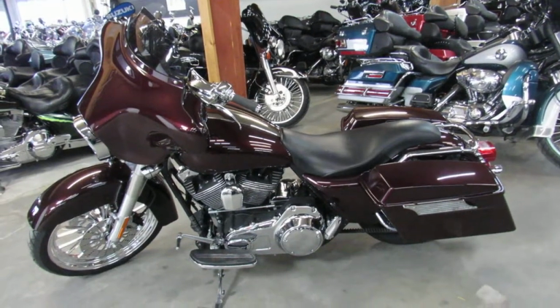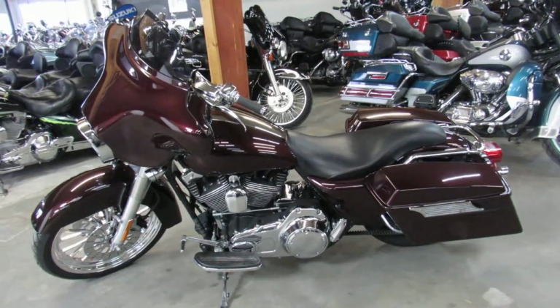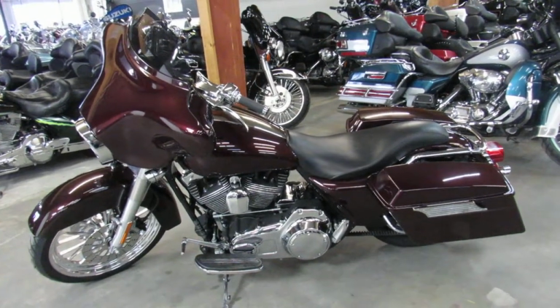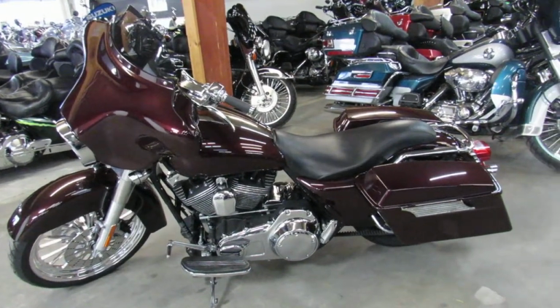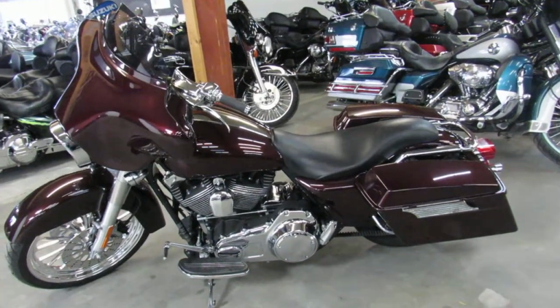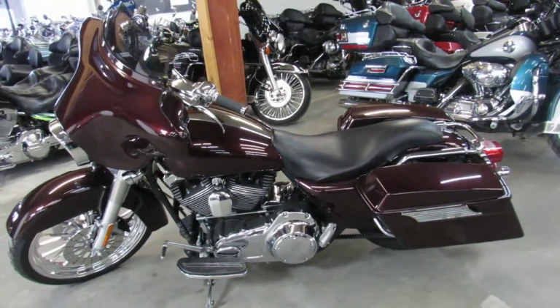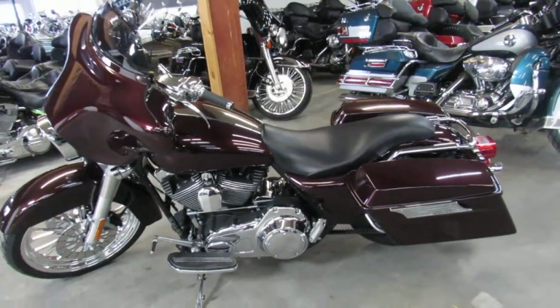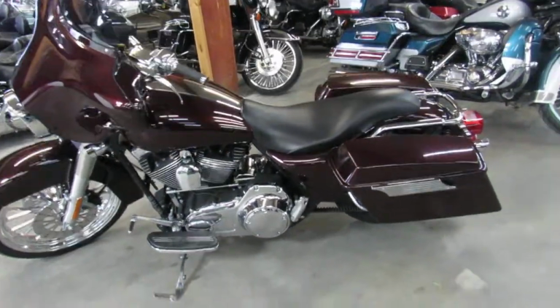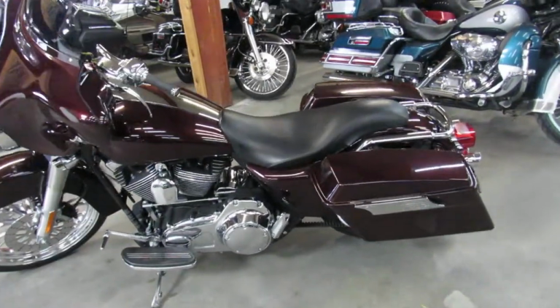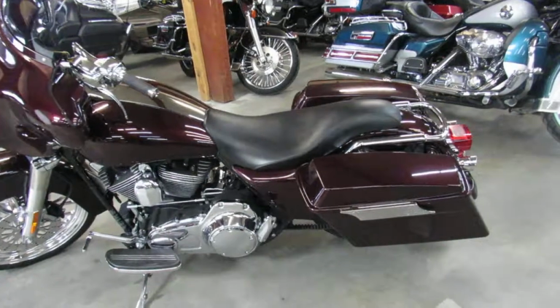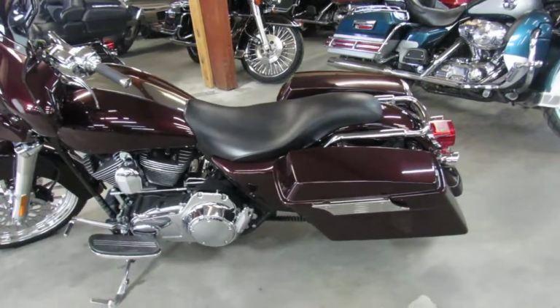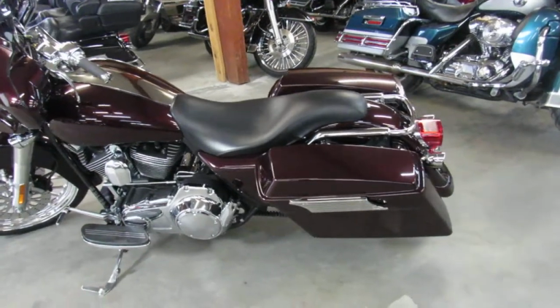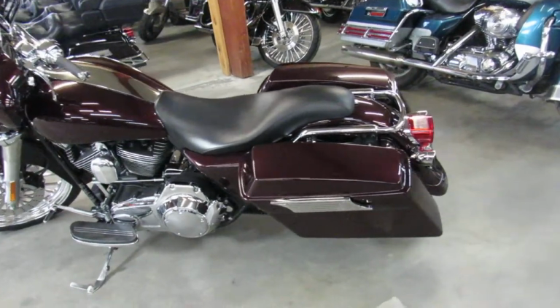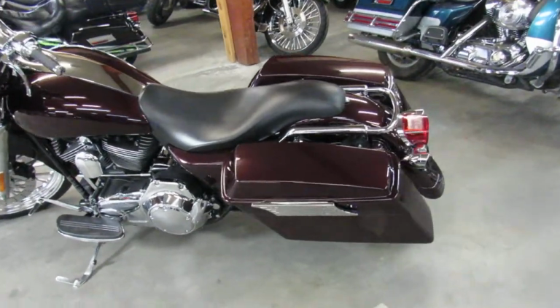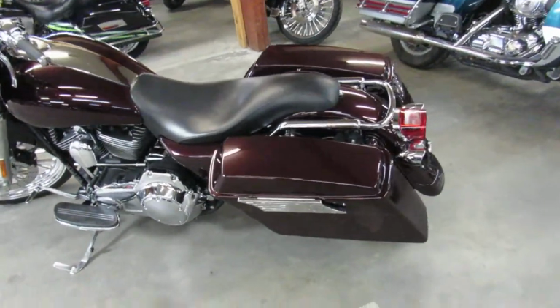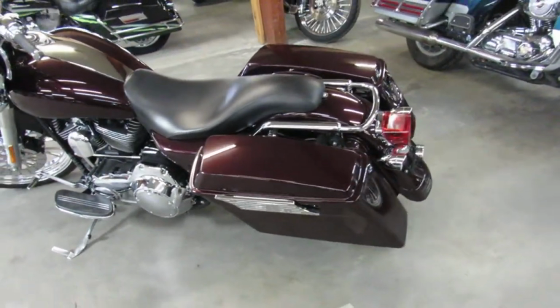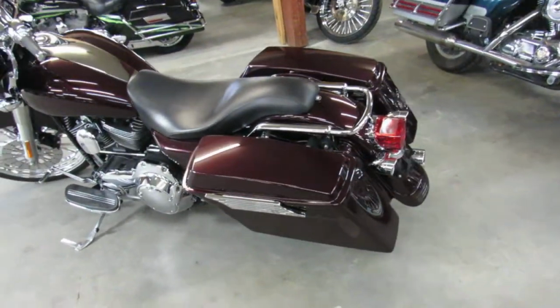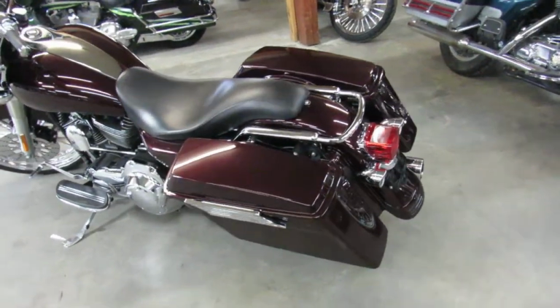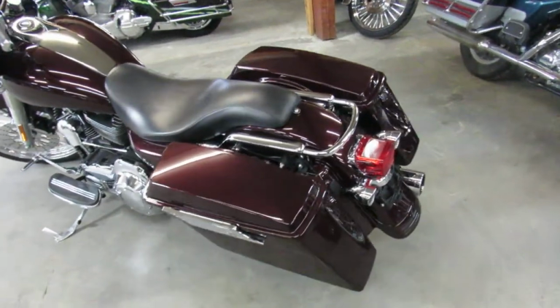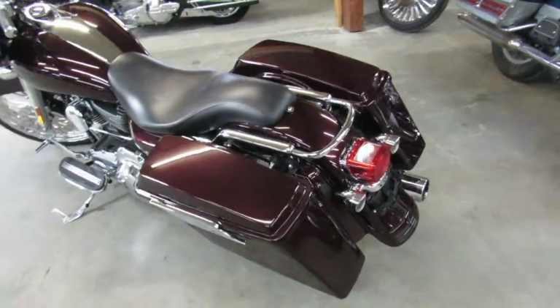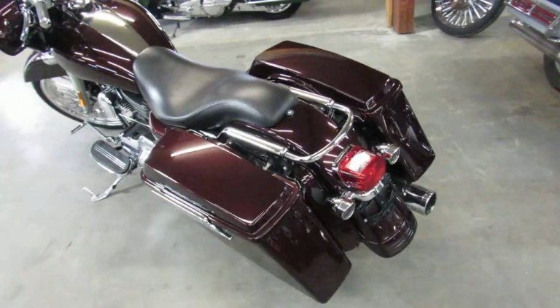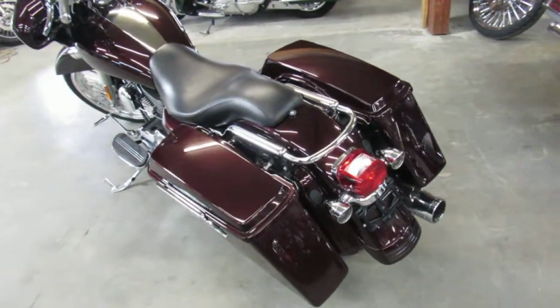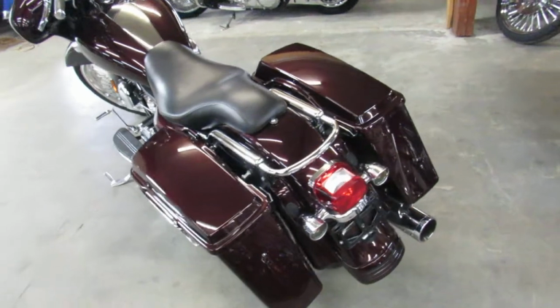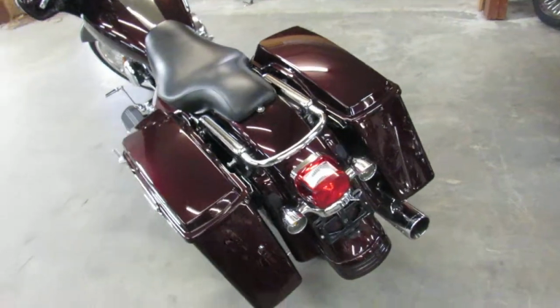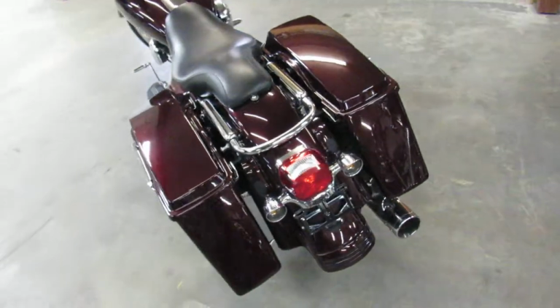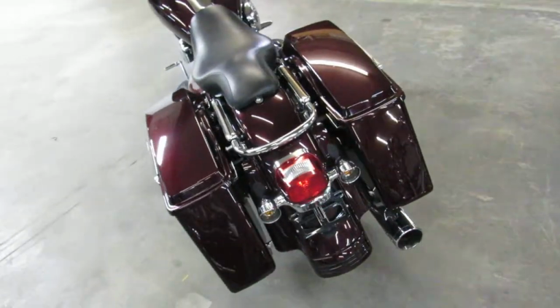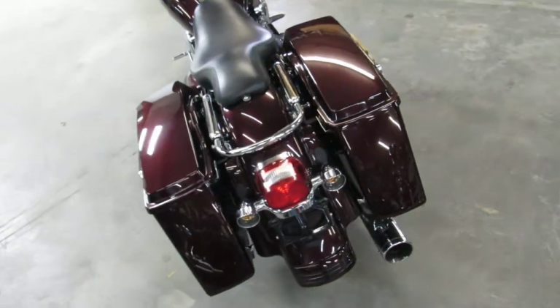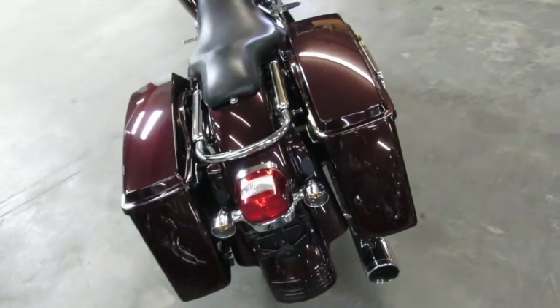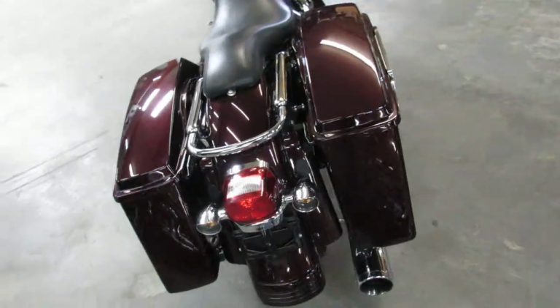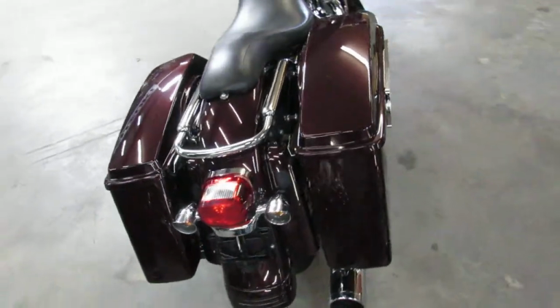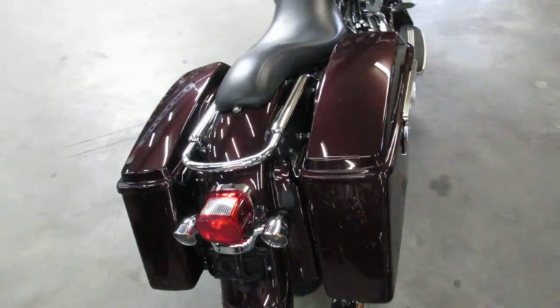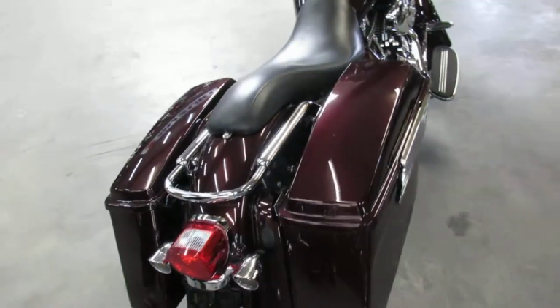Hey guys, Aaron from the Android Approval Powersports doing some videos on the used Street Glide. Over 75 used Street Glides to choose from. Guaranteed financing, leasing programs, layaway programs. Your trades are always welcome.